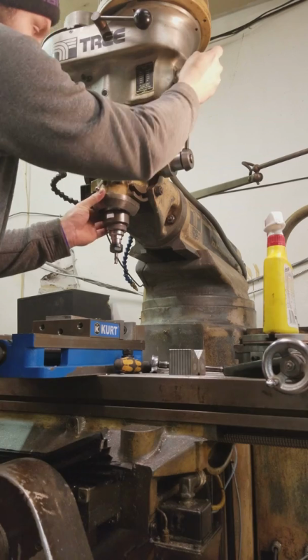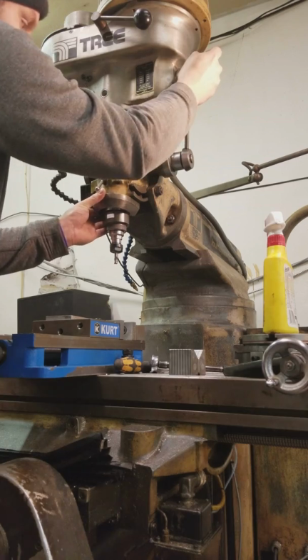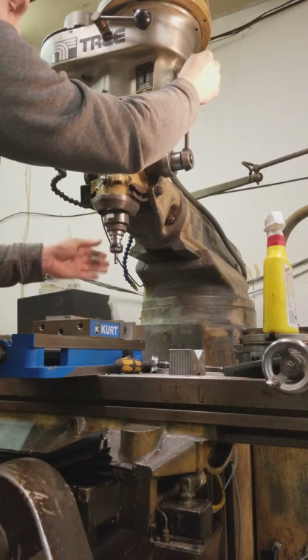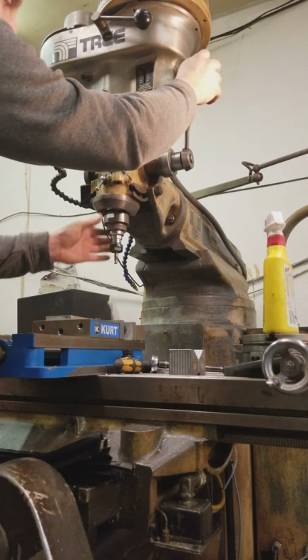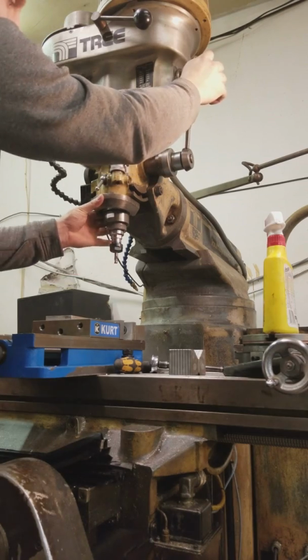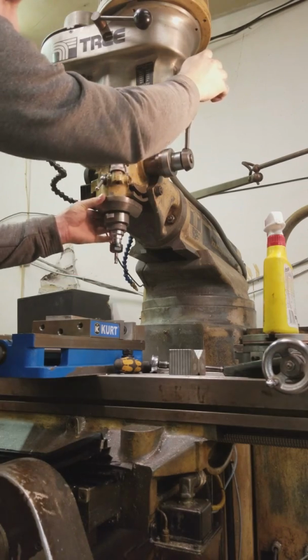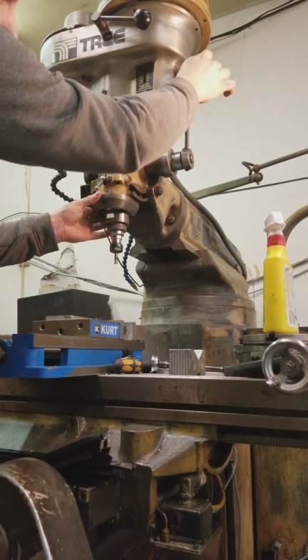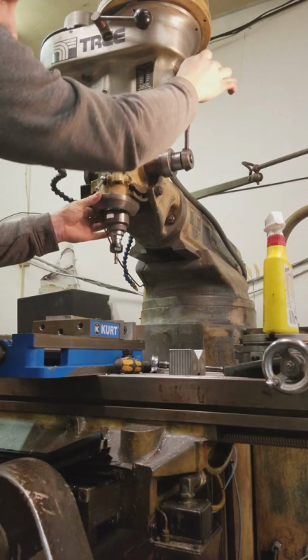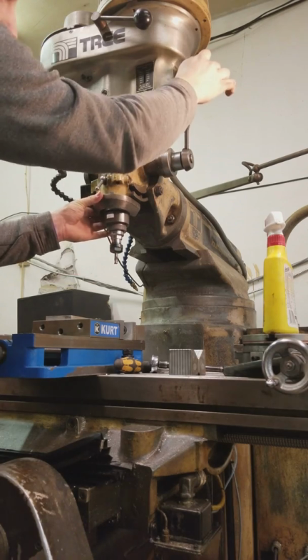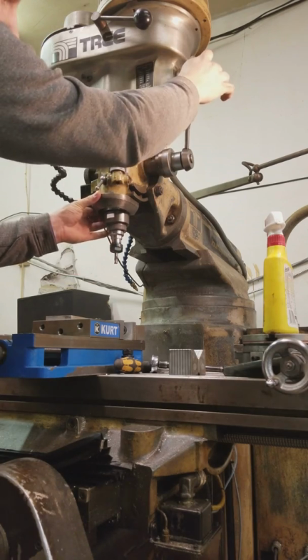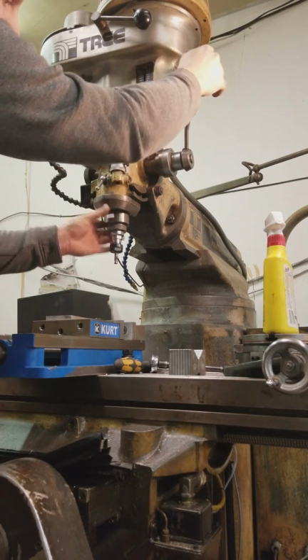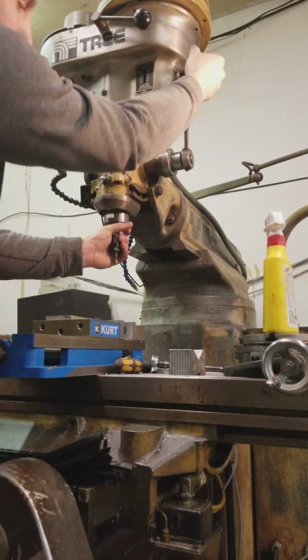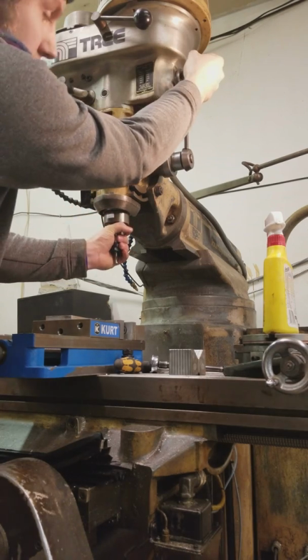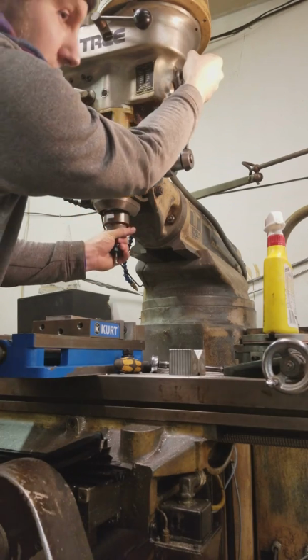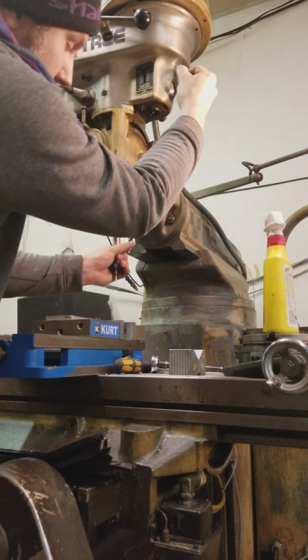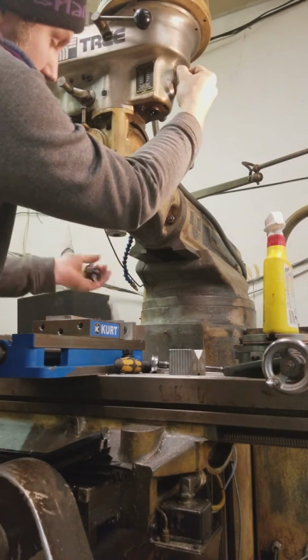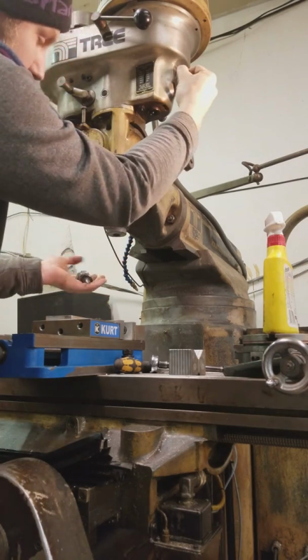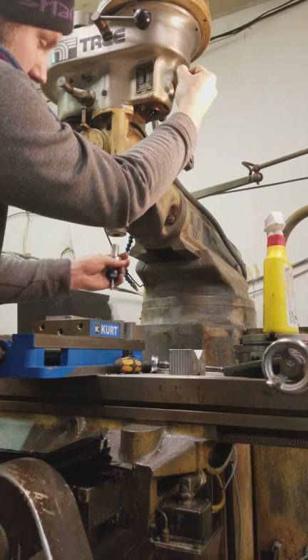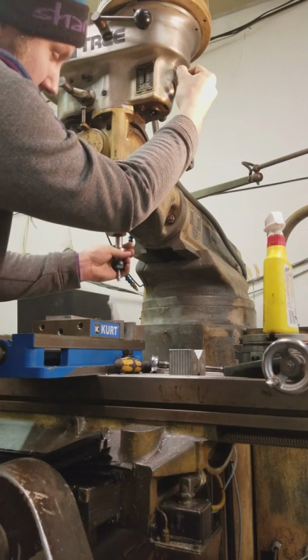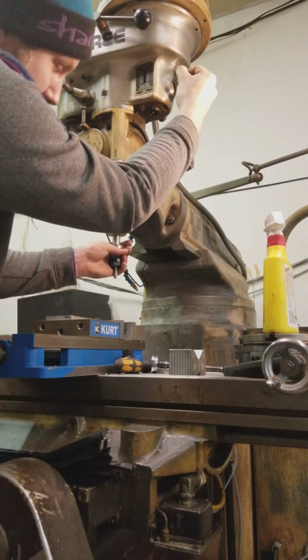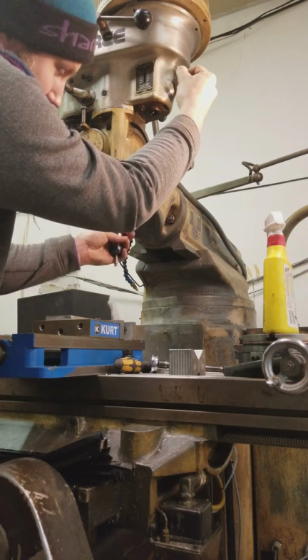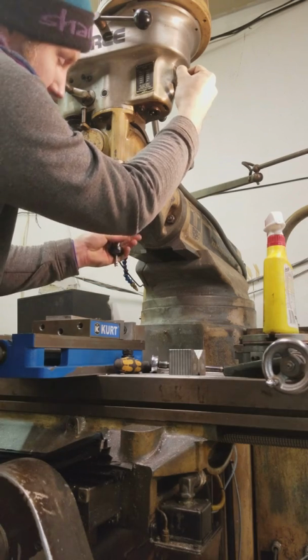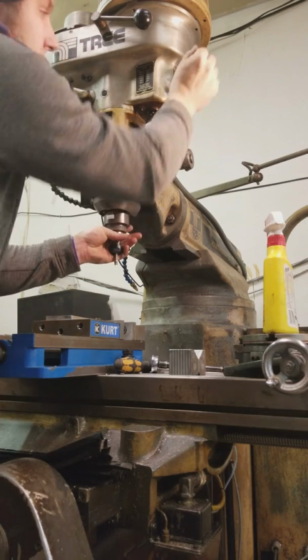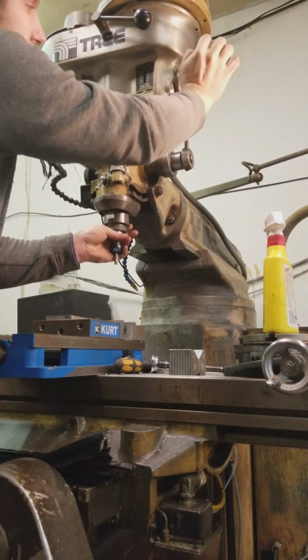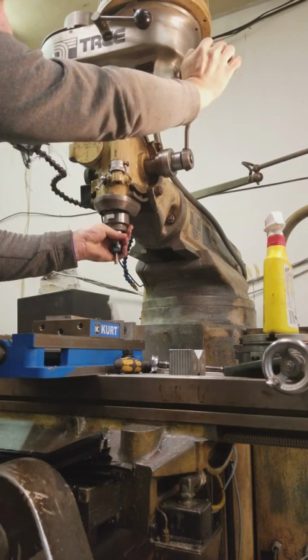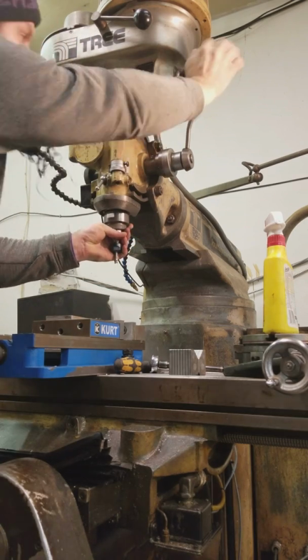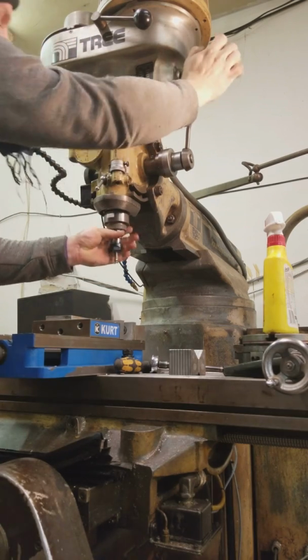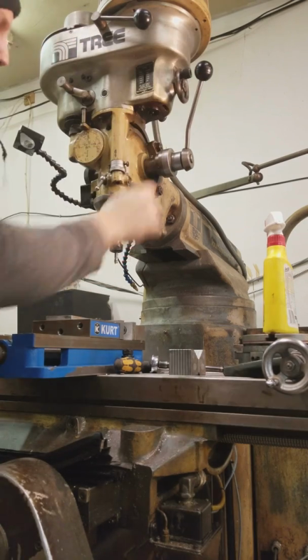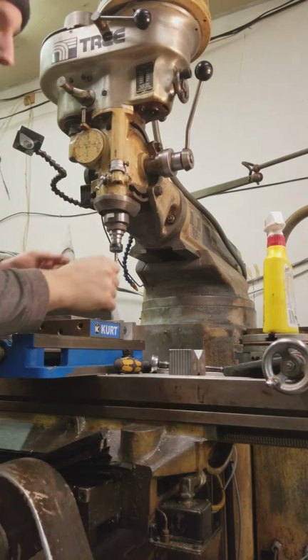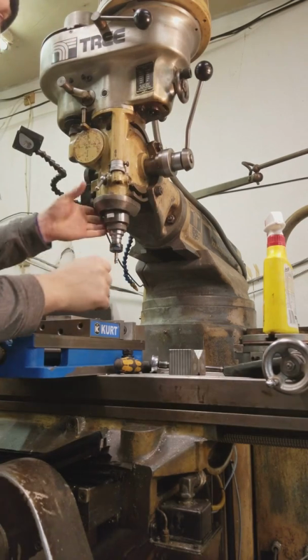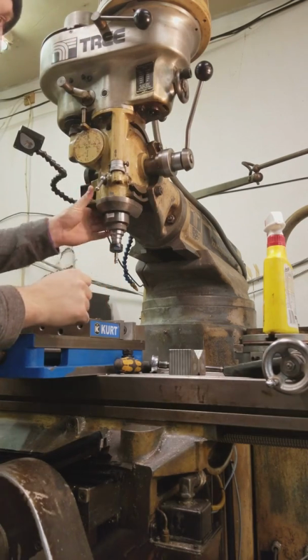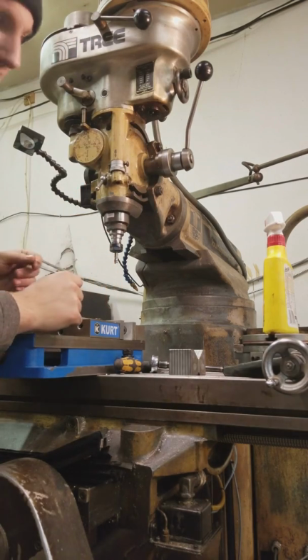Pull the collar out — sometimes you might need to jiggle it to get it down, and it'll pop. There comes the tool. Pop. She's good again.